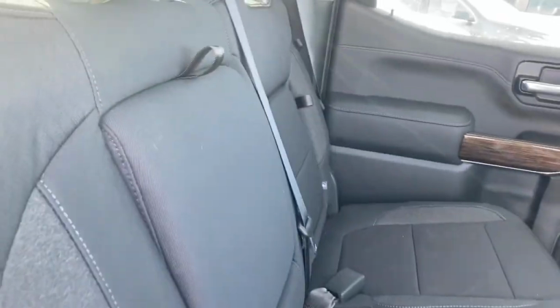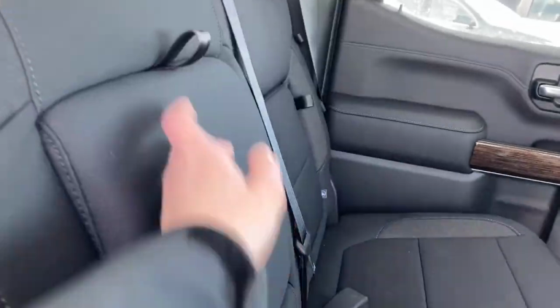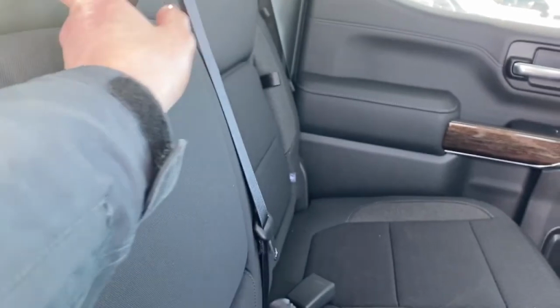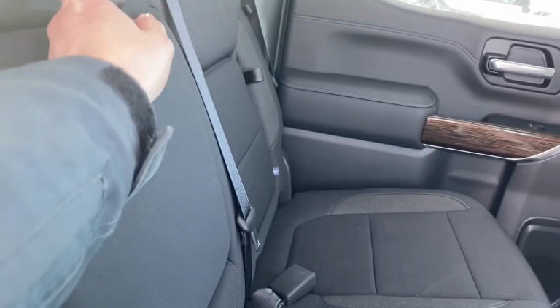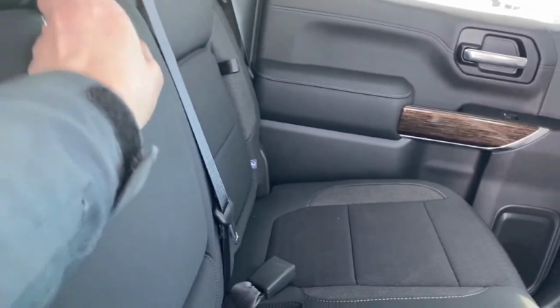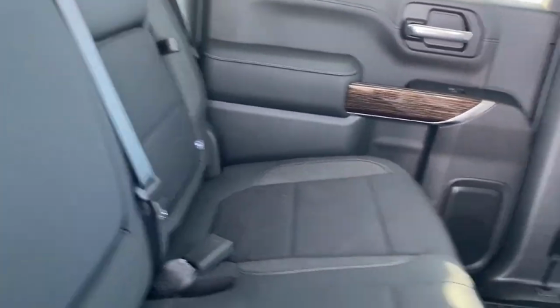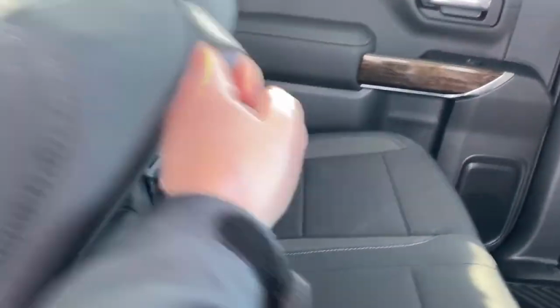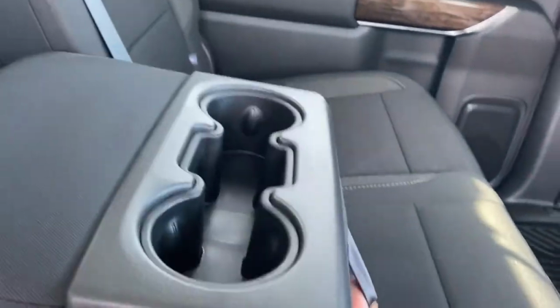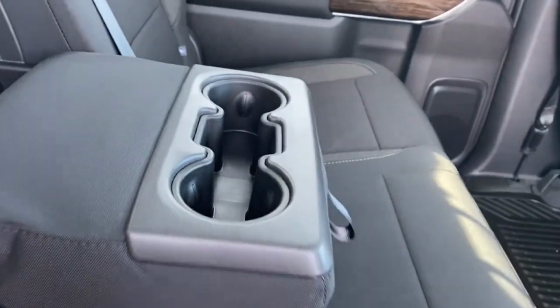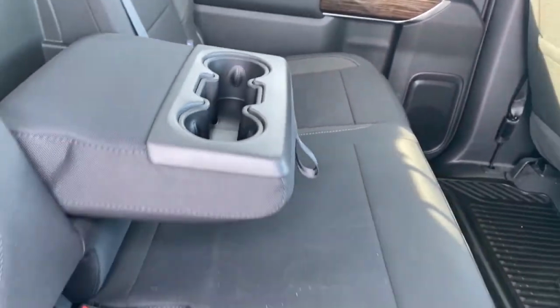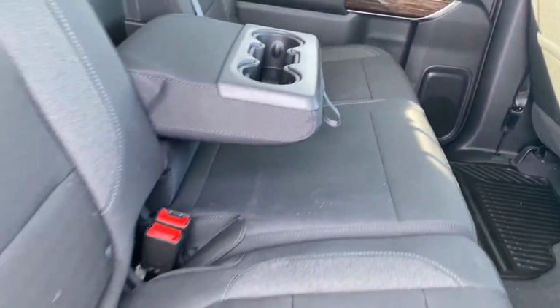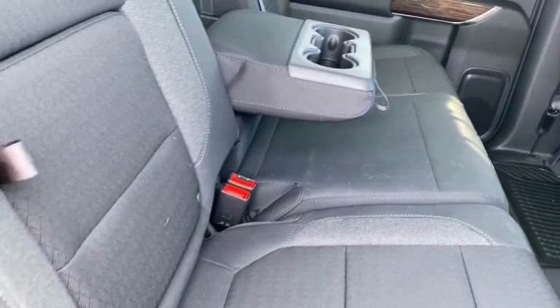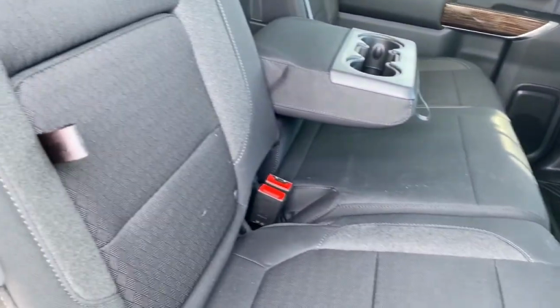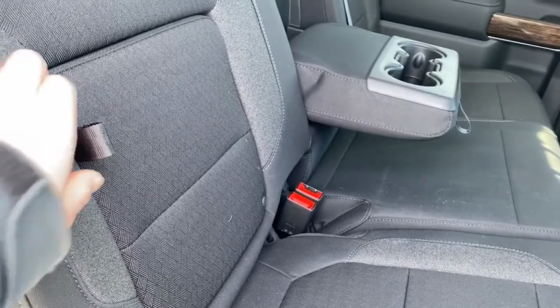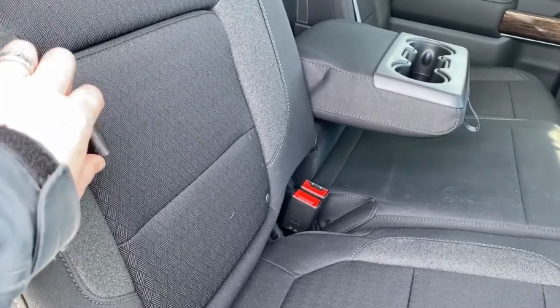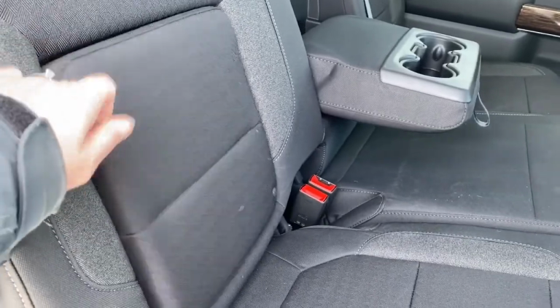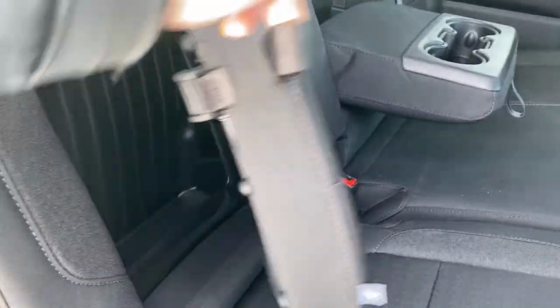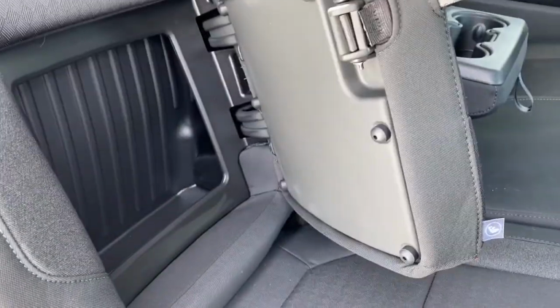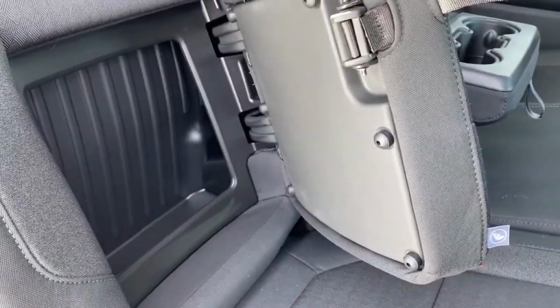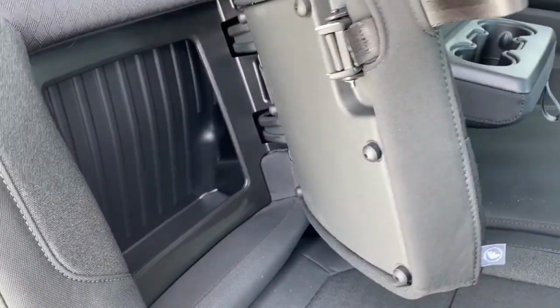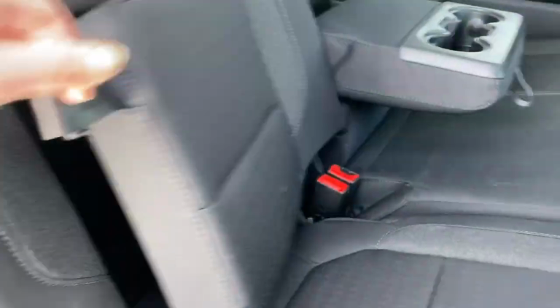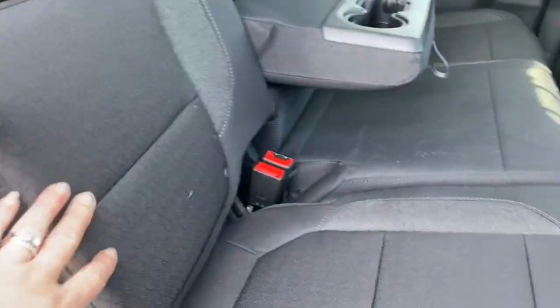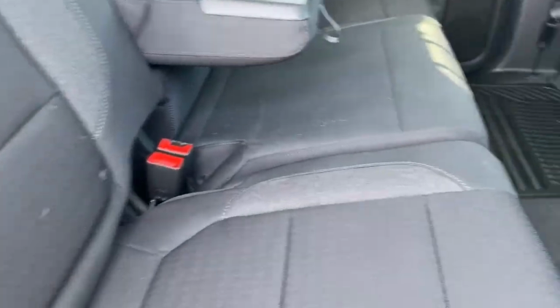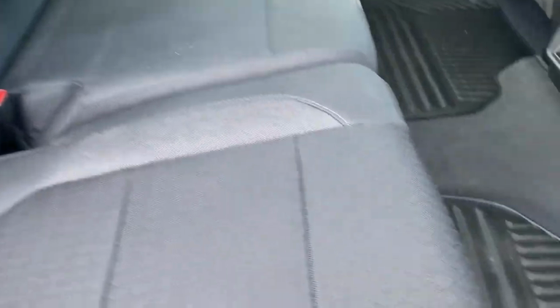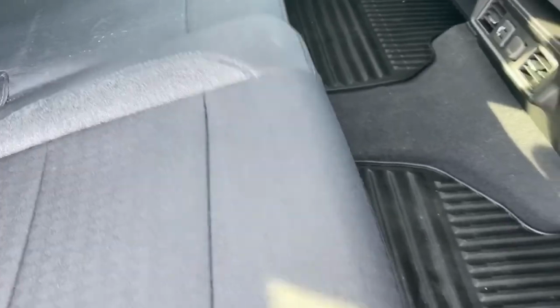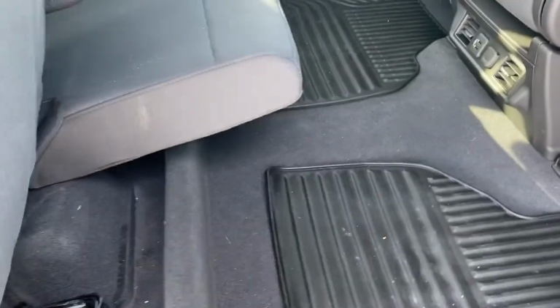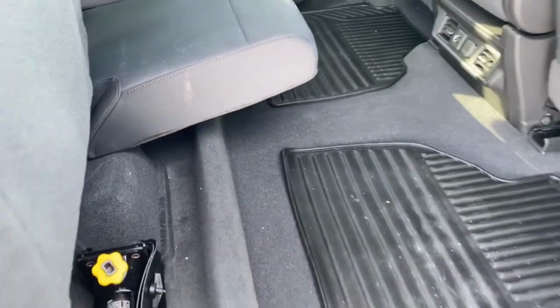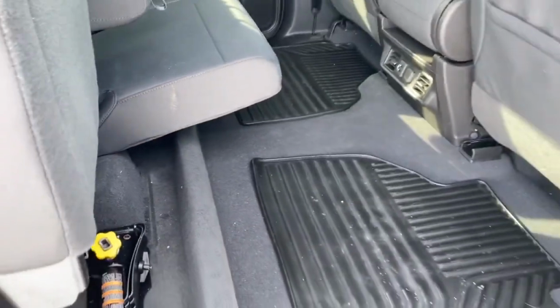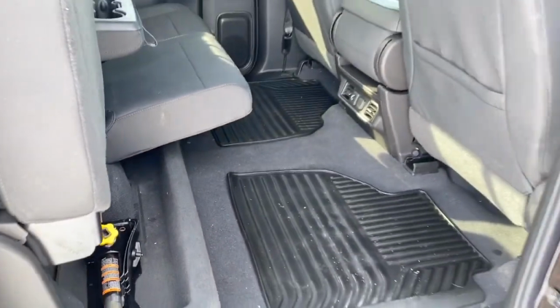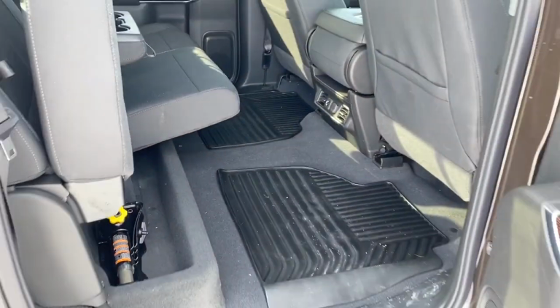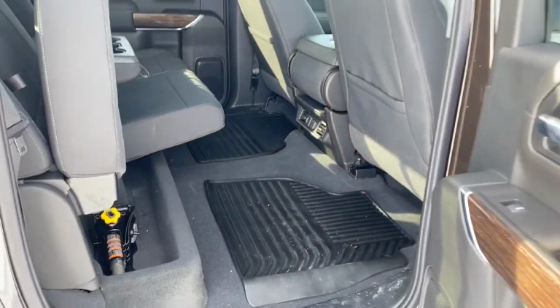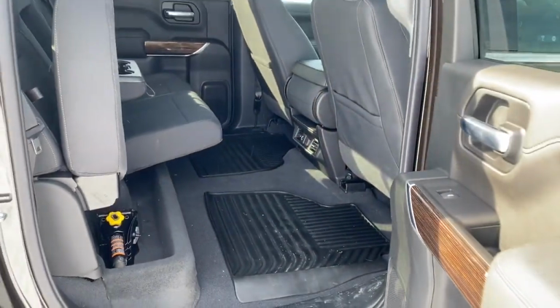On the back of our center console — that sixth seat — we've got some USB and power plug-ins. Our center seat folds down into double cup holders or an armrest. We've got some behind-the-seat storage located behind either of those rear seats, as well as under-seat storage that can be found by simply lifting those rear seats up.